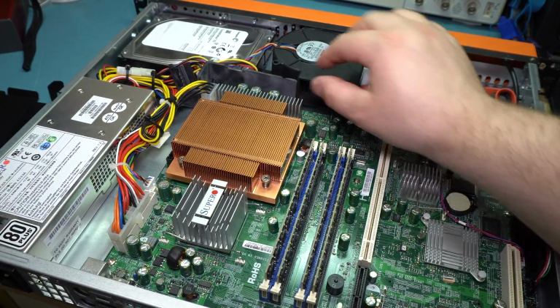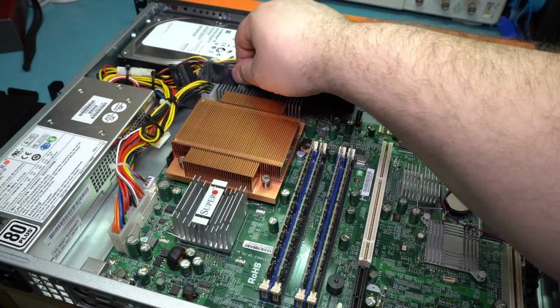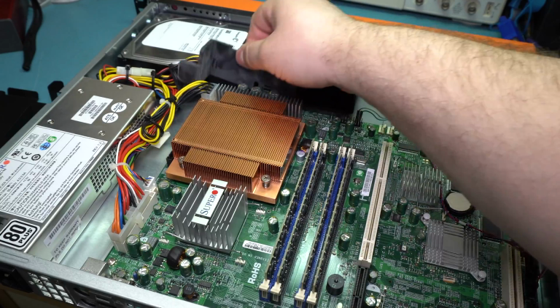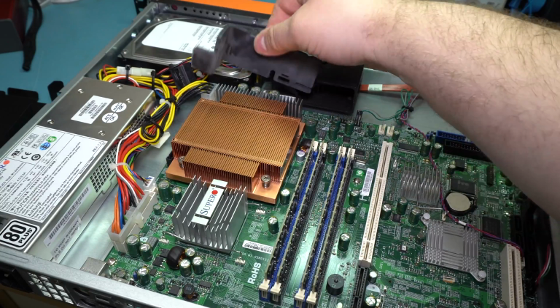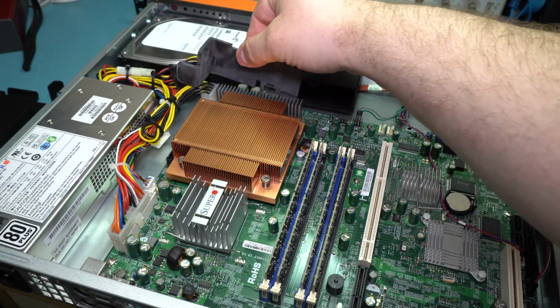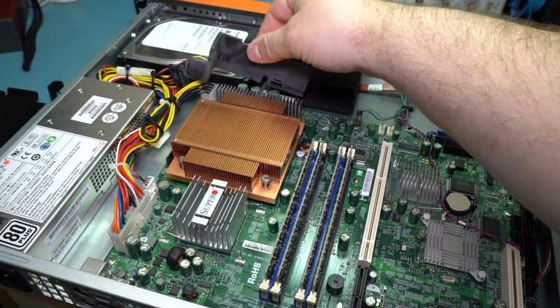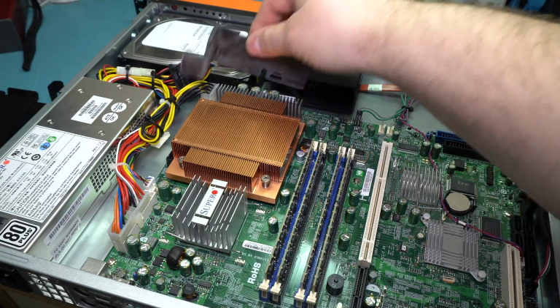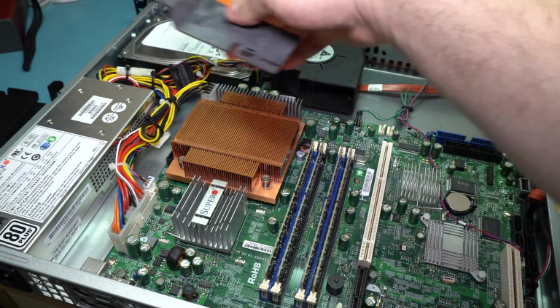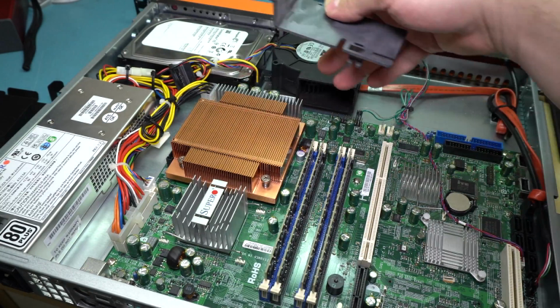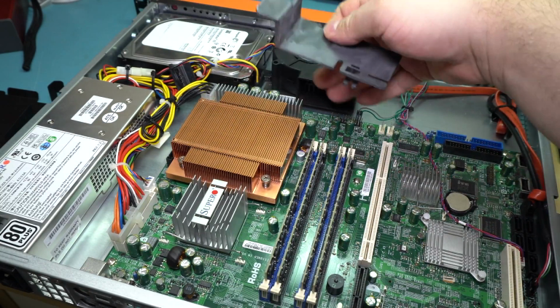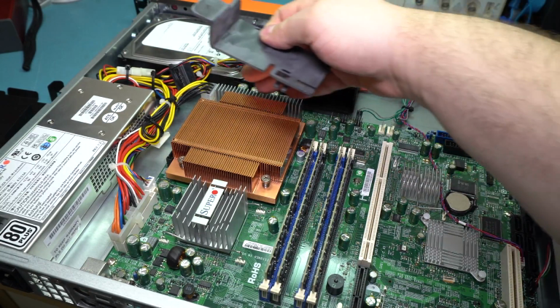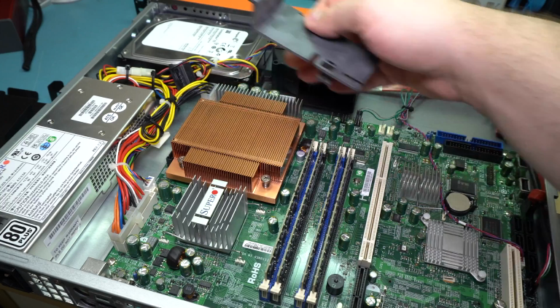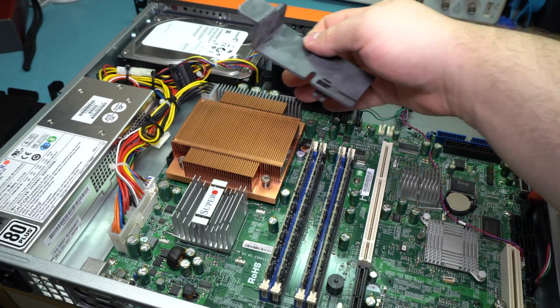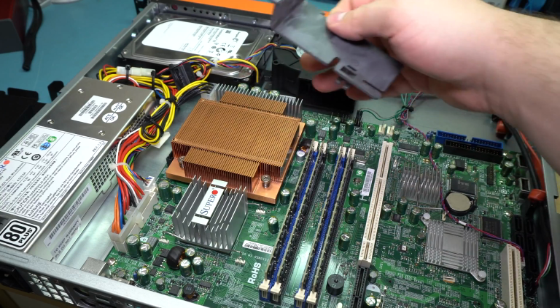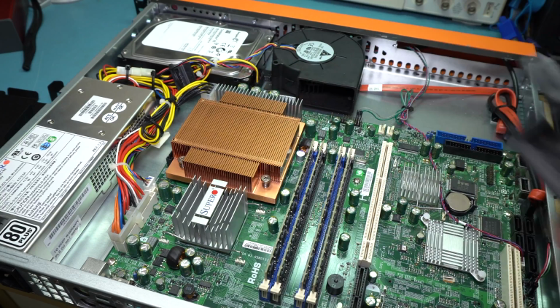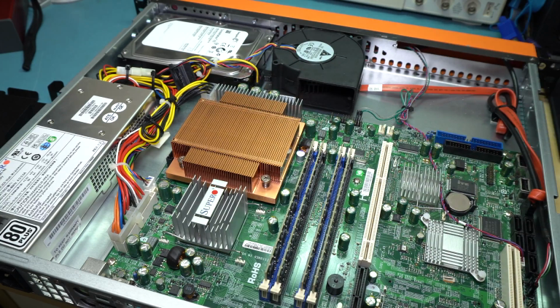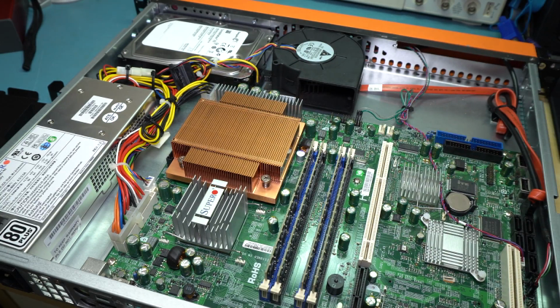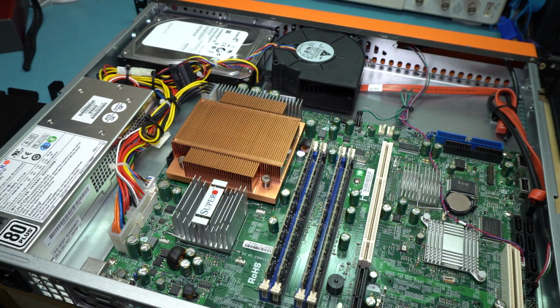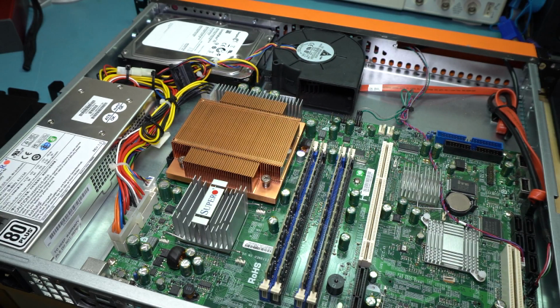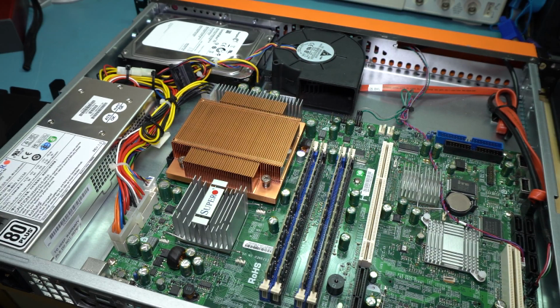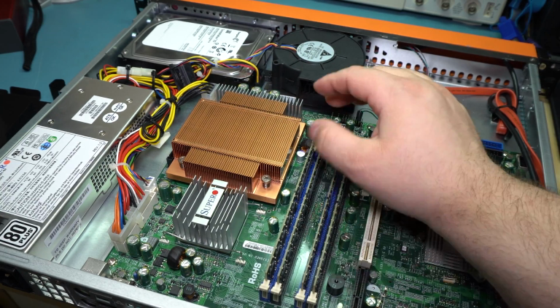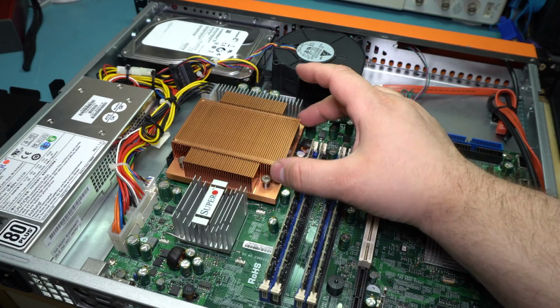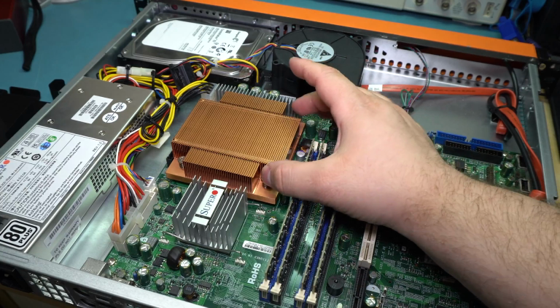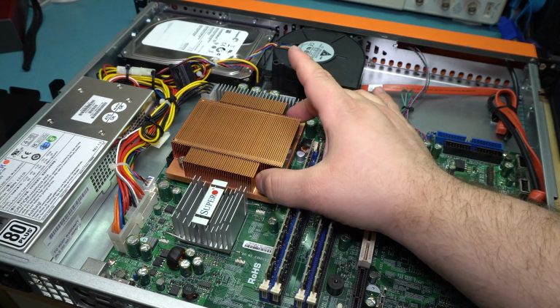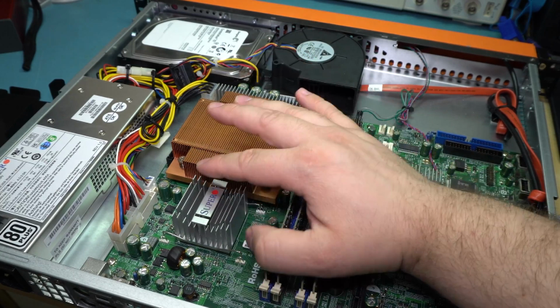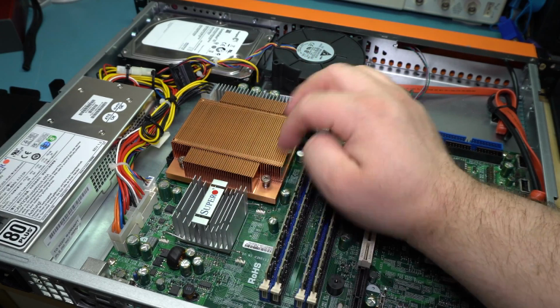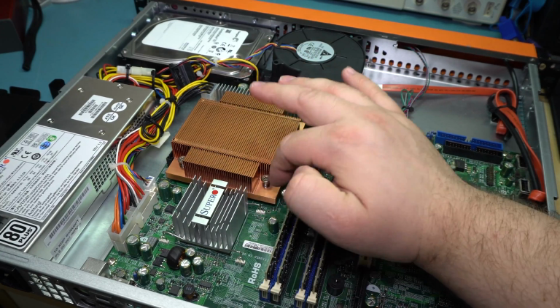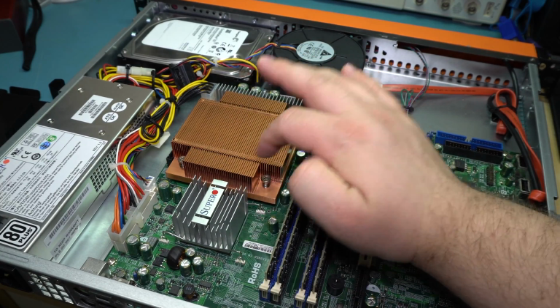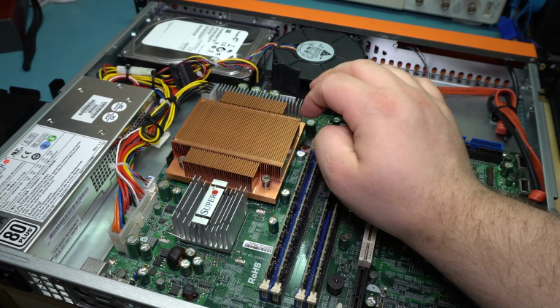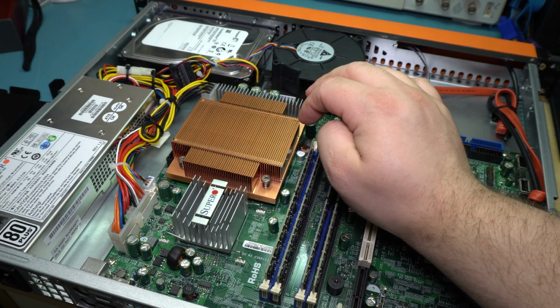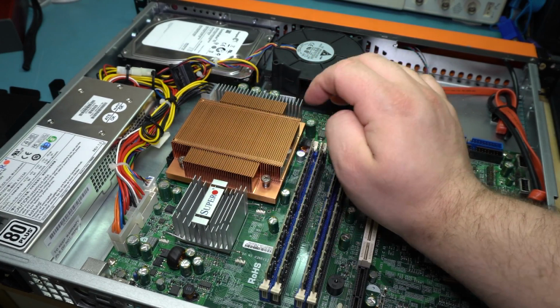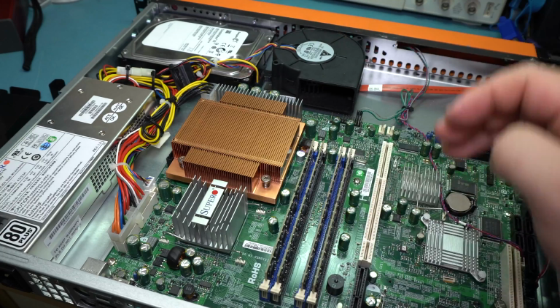There's even a little plastic shroud here — I think it's just guiding a little bit of air over the voltage regulator. So it's a pretty standard, very nice, heavy copper heatsink from Super Micro.